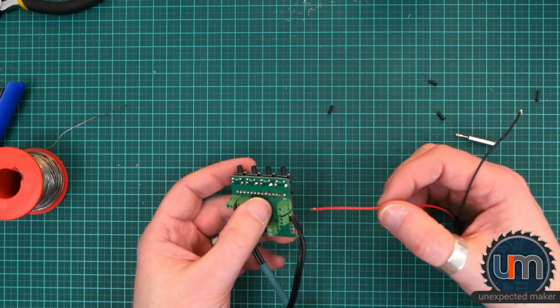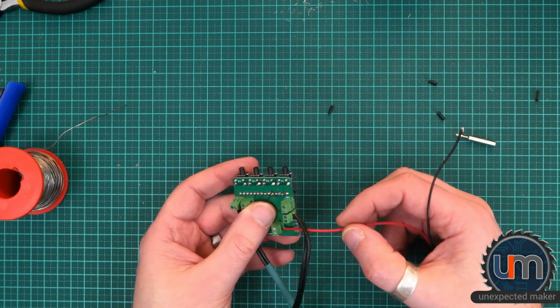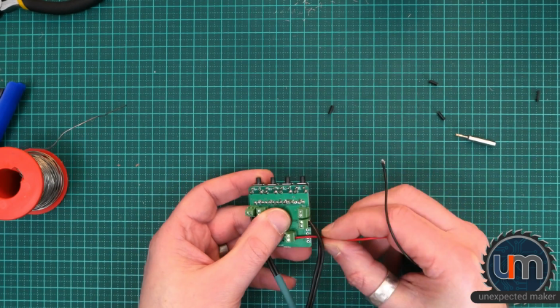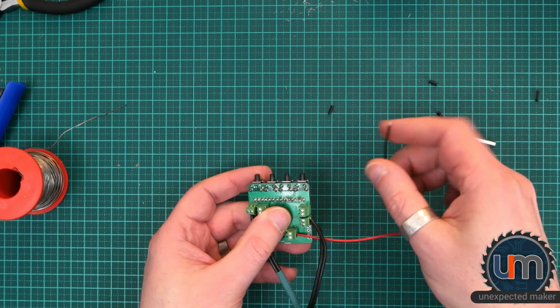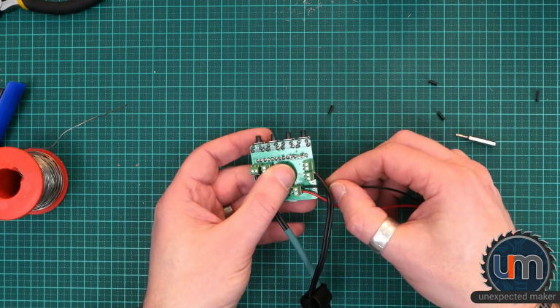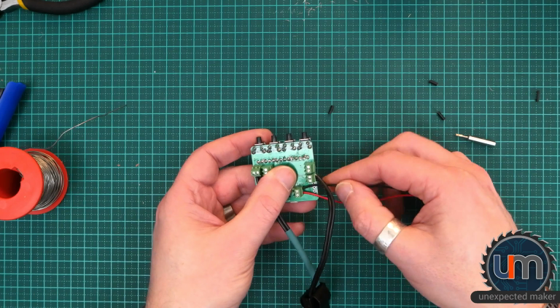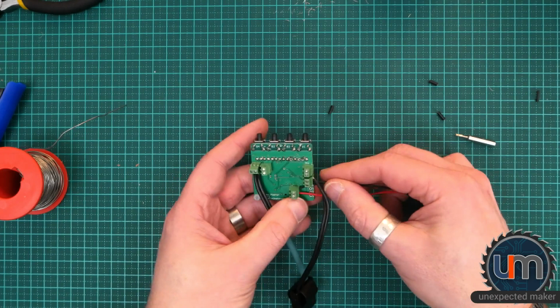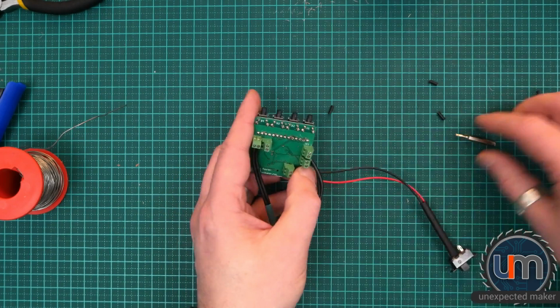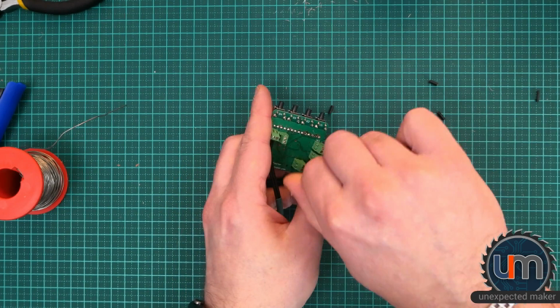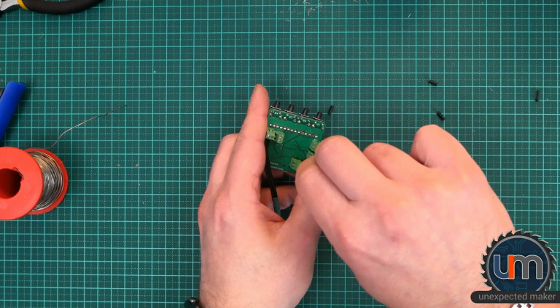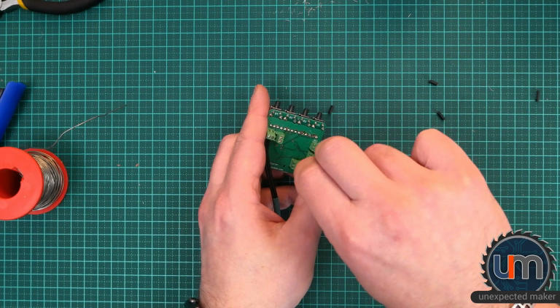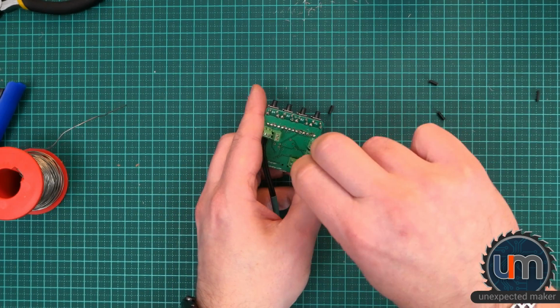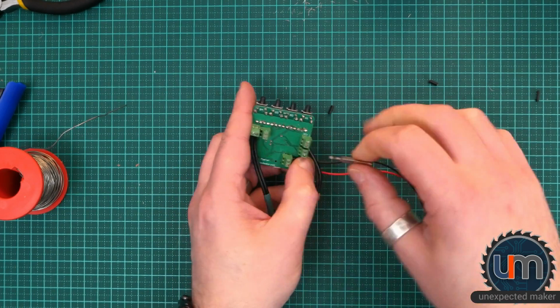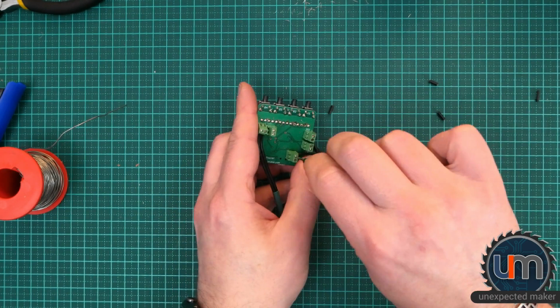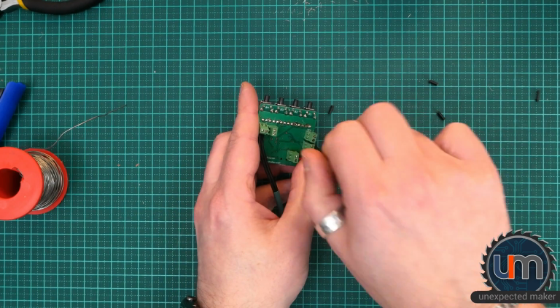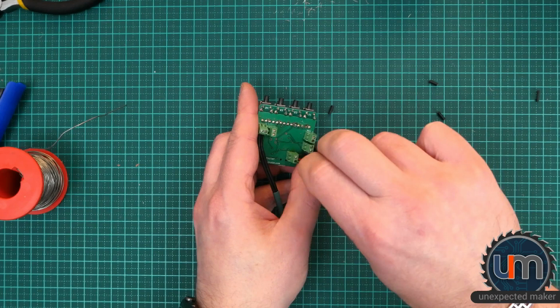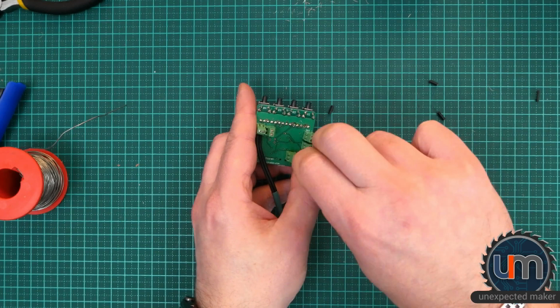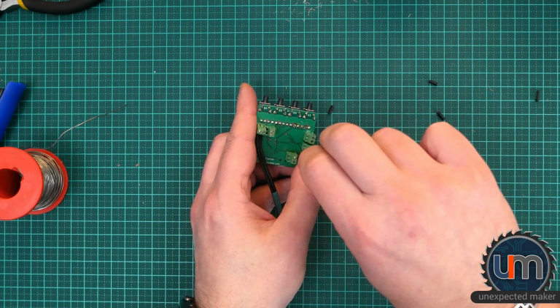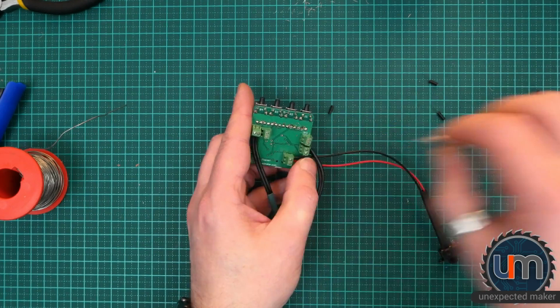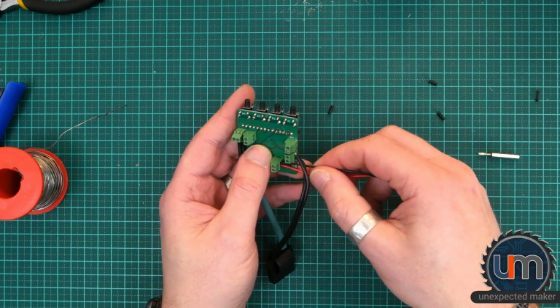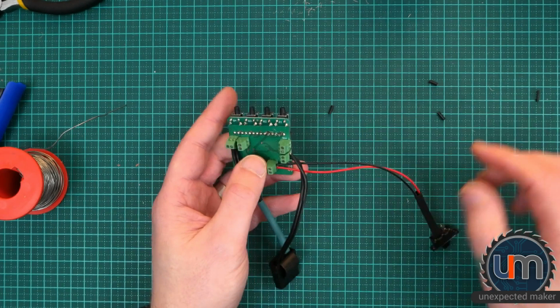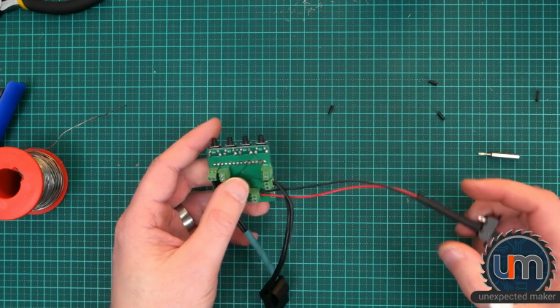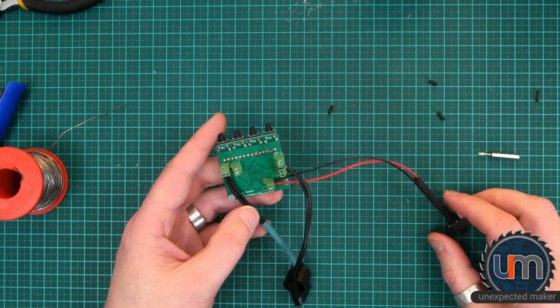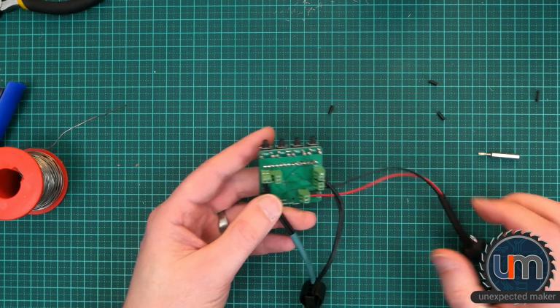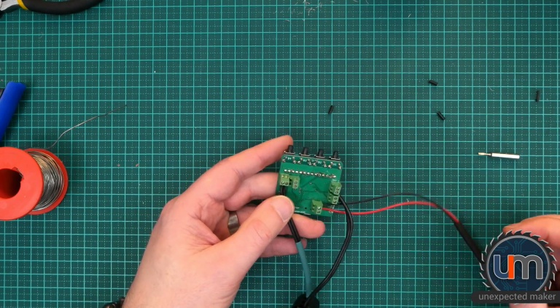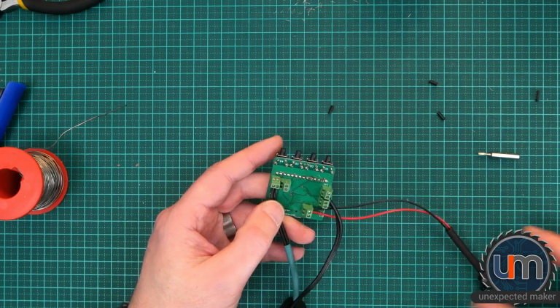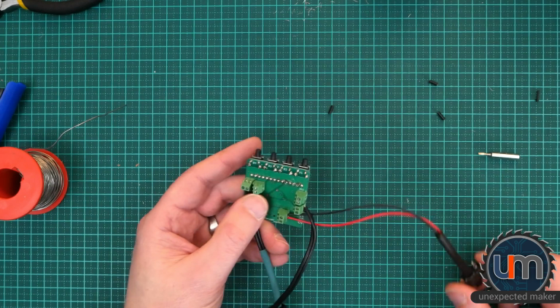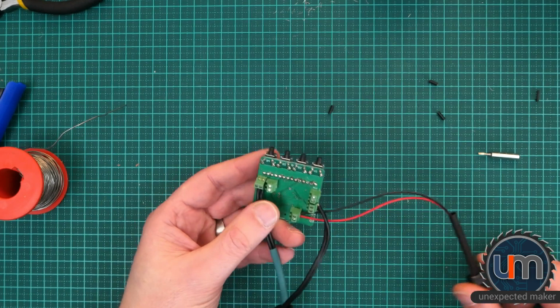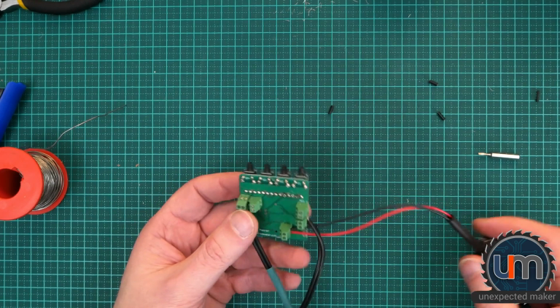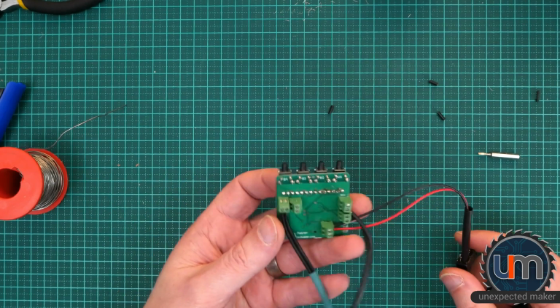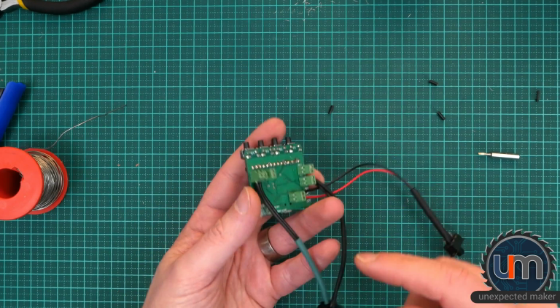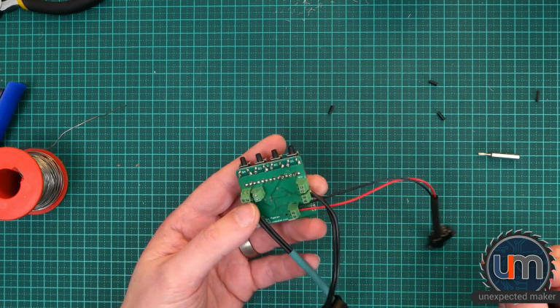Switch — it doesn't really matter which one's which as long as it makes contact. Fingers crossed. I hope that's making contact — we can check that quite easily with USB power.